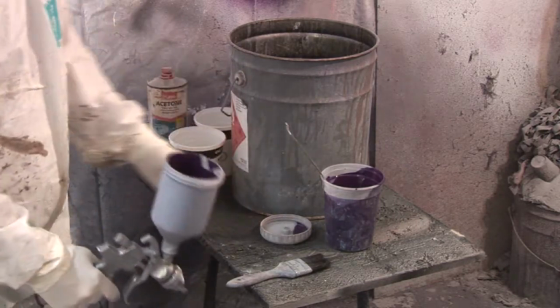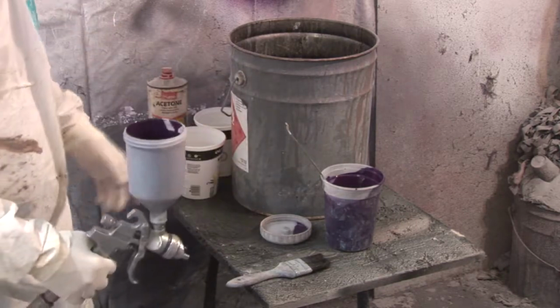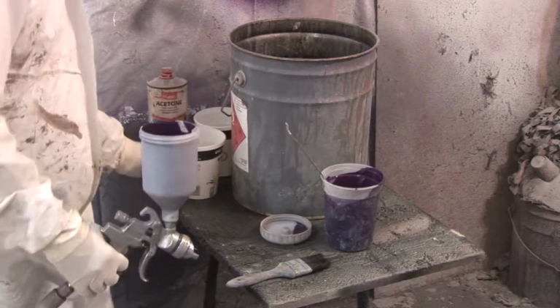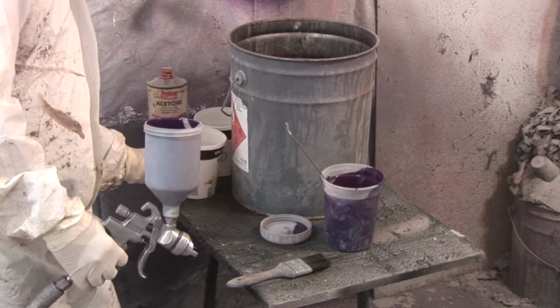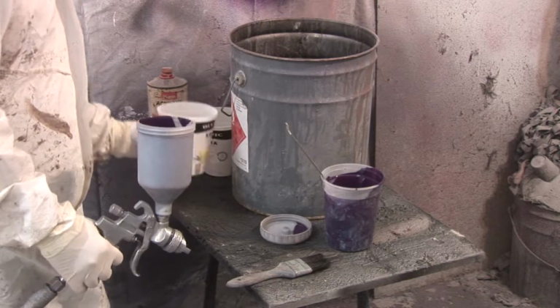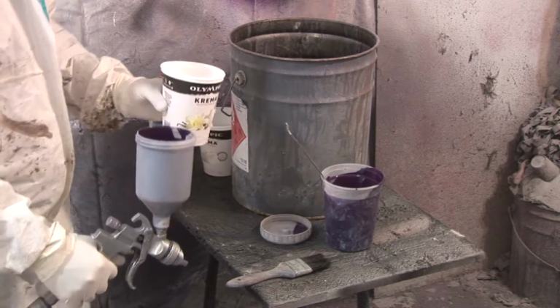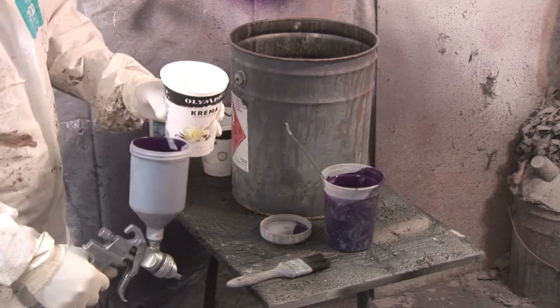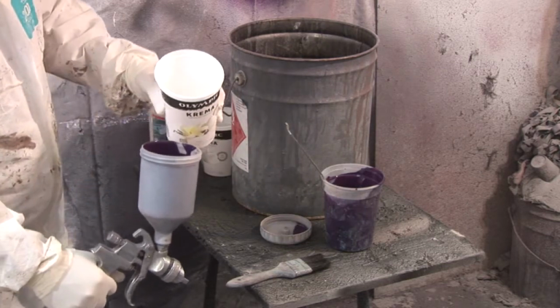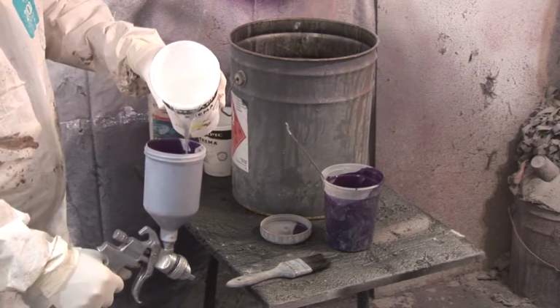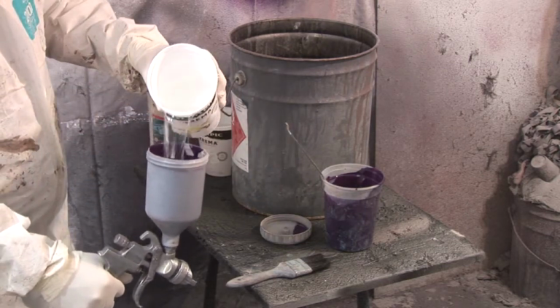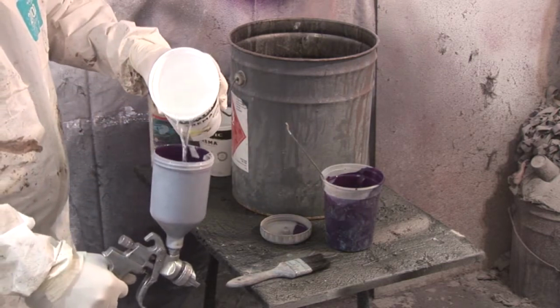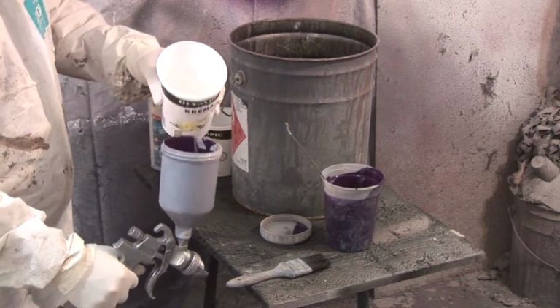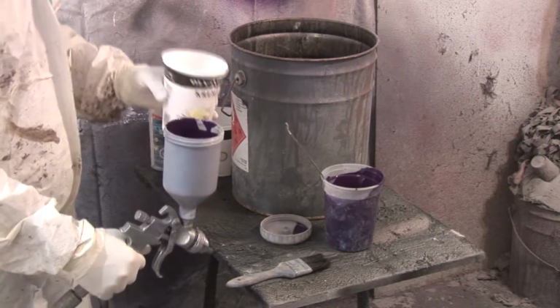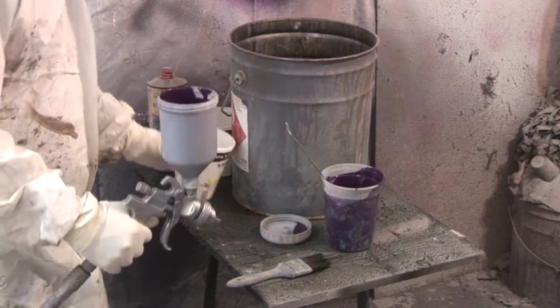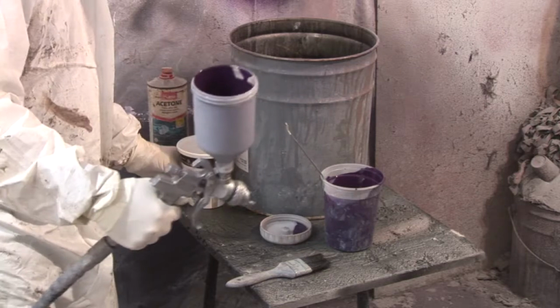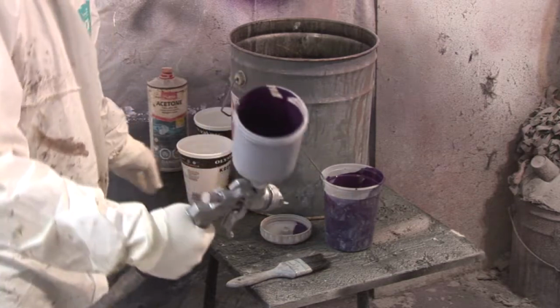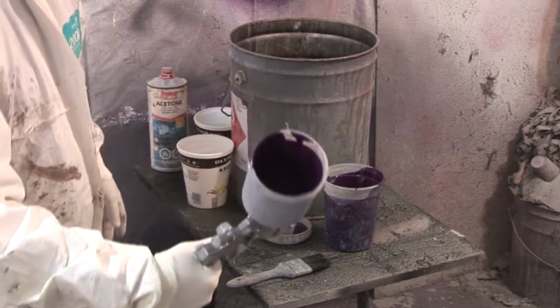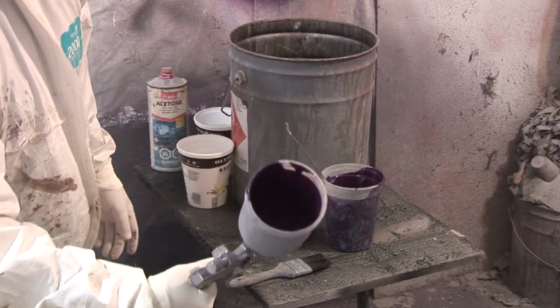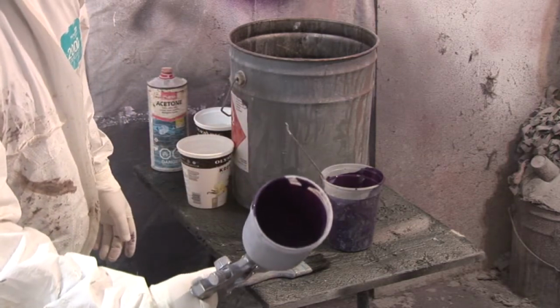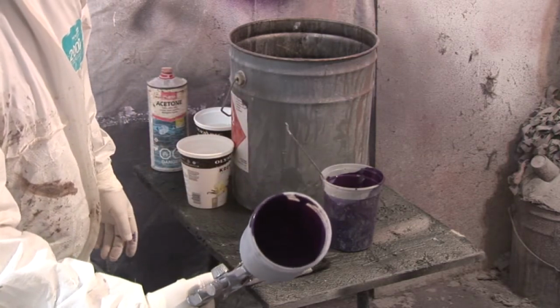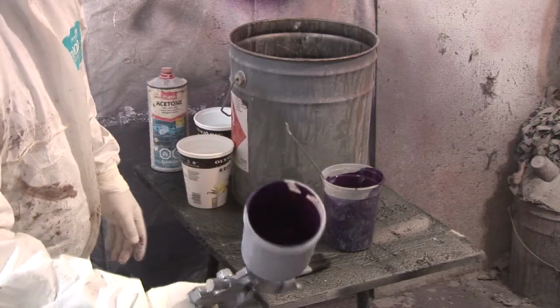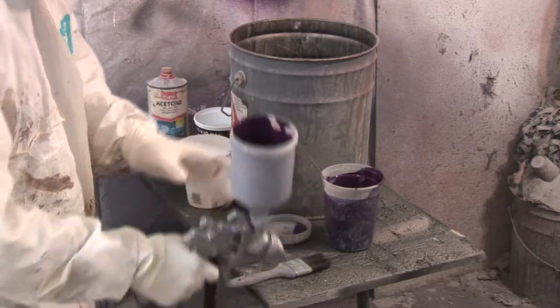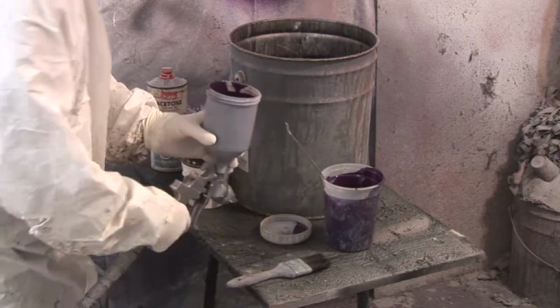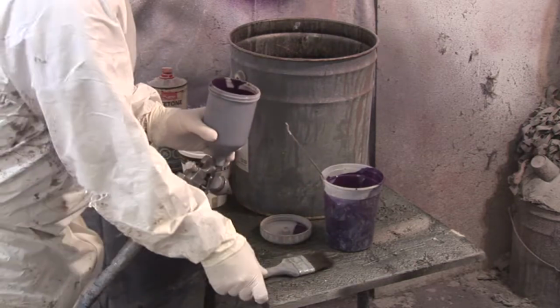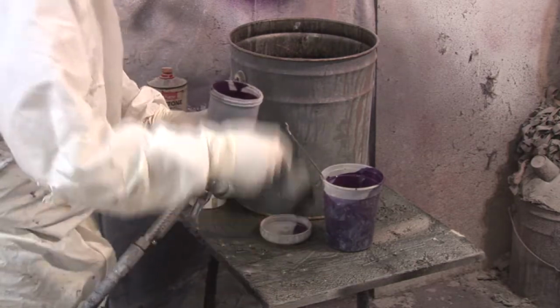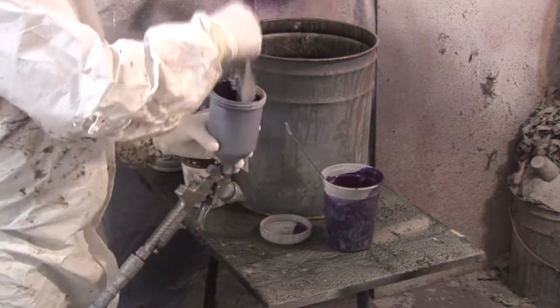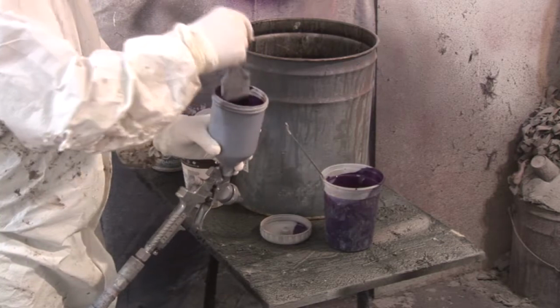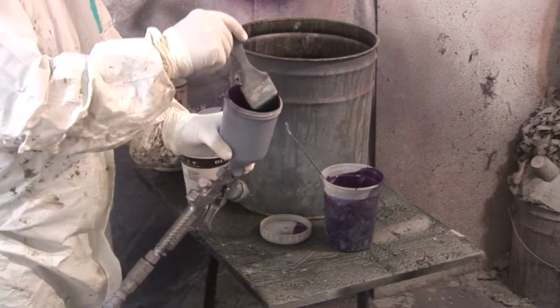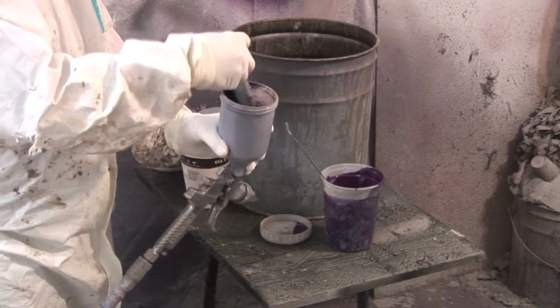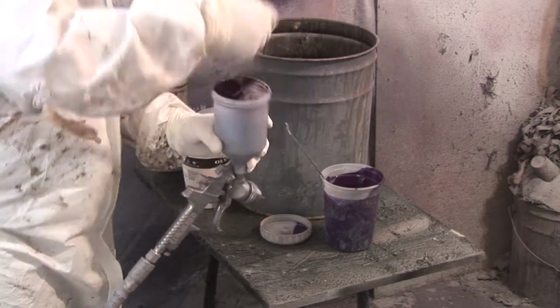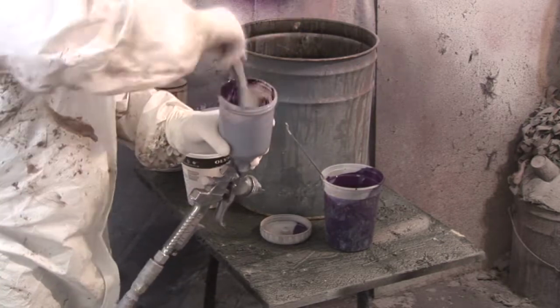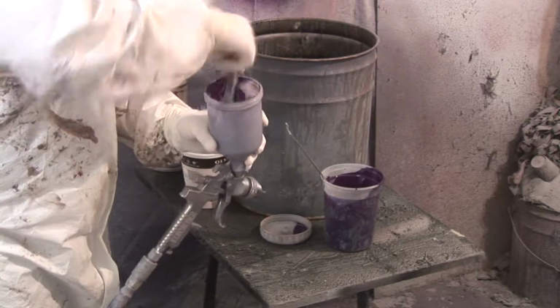The first thing you're going to do is put some acetone in the paint cup and use the brush to clean the excess off the sides. We'll do that on the first cleaning — that just gets rid of the extra.